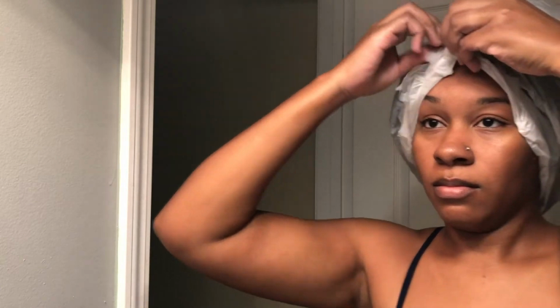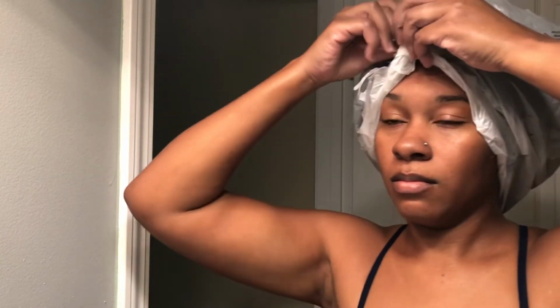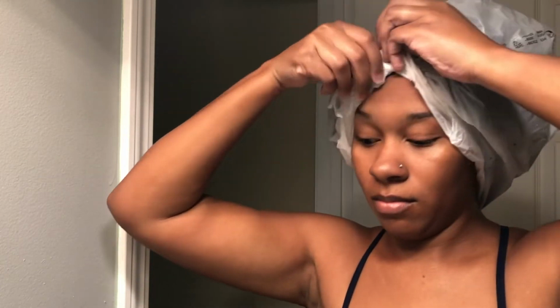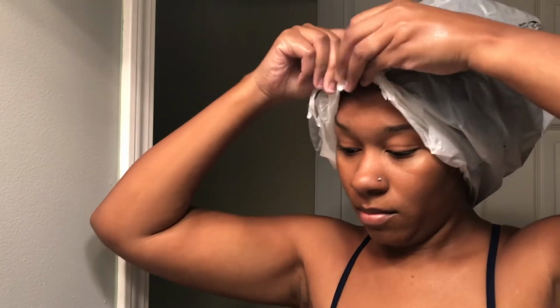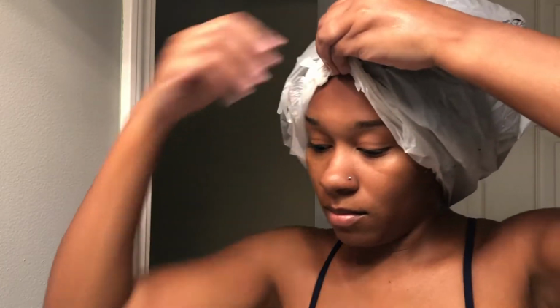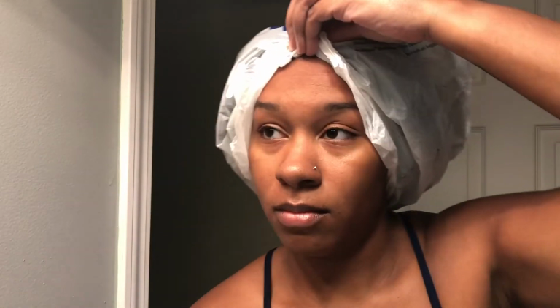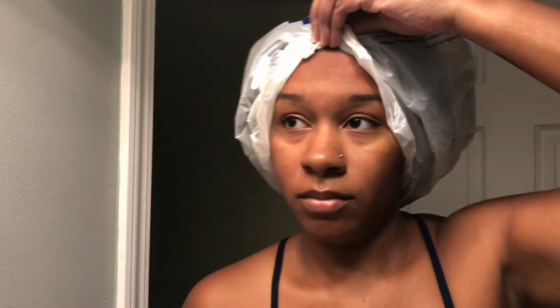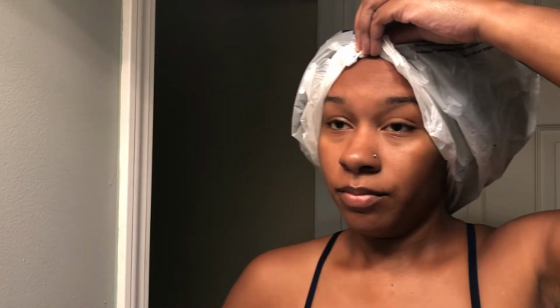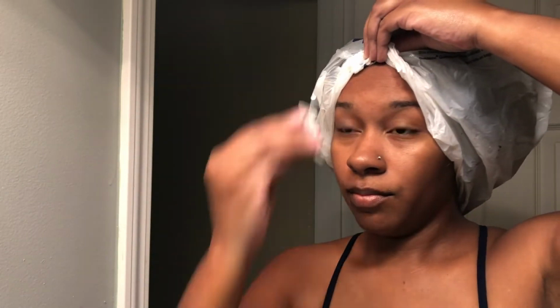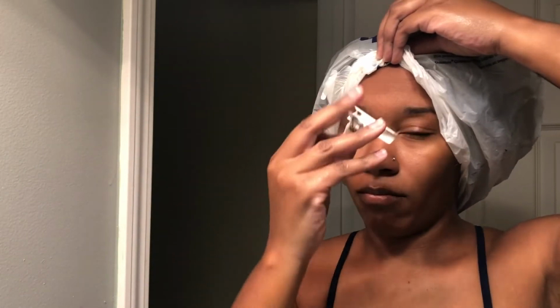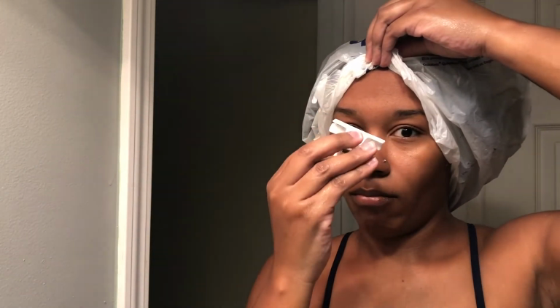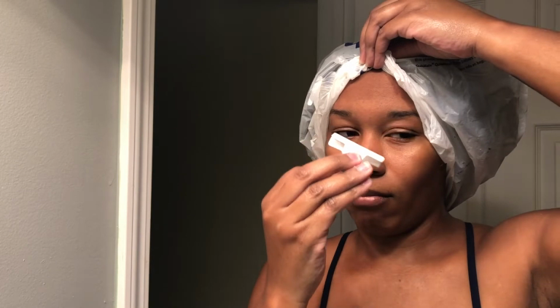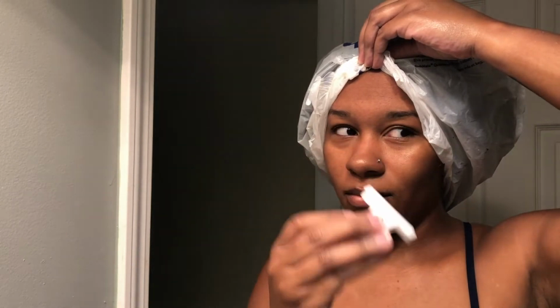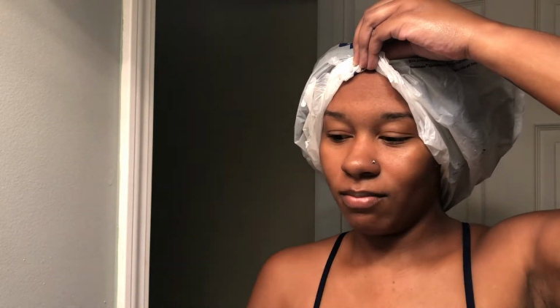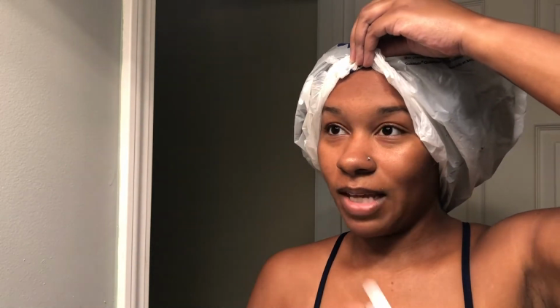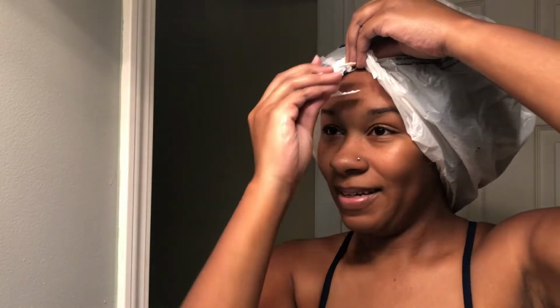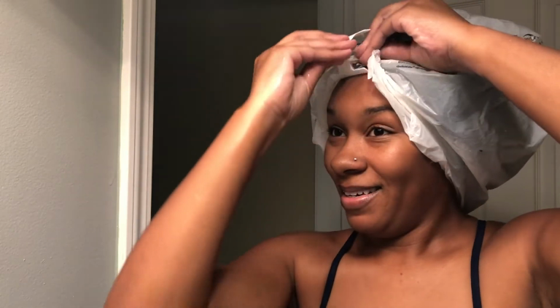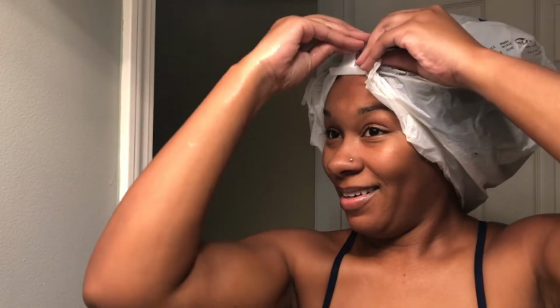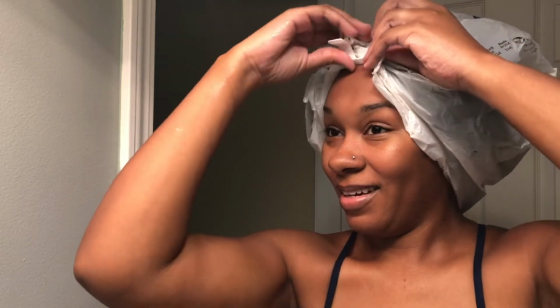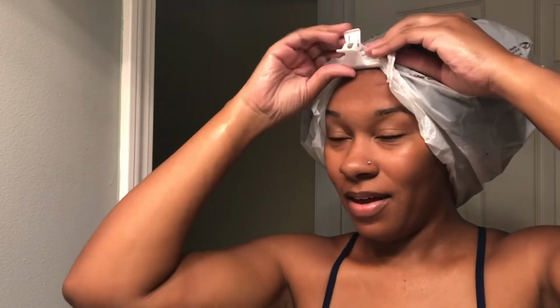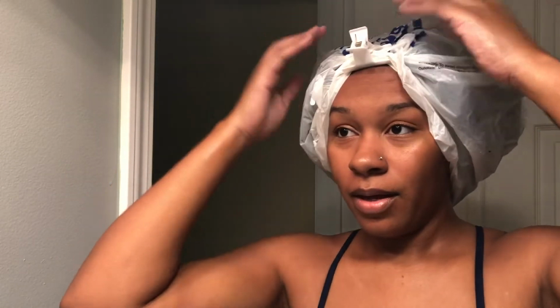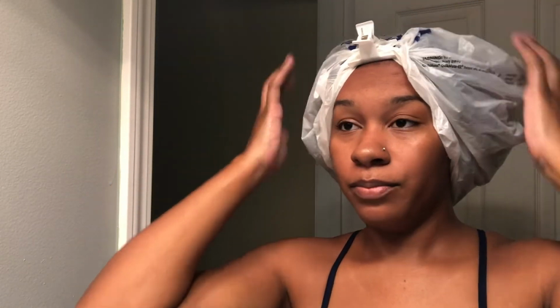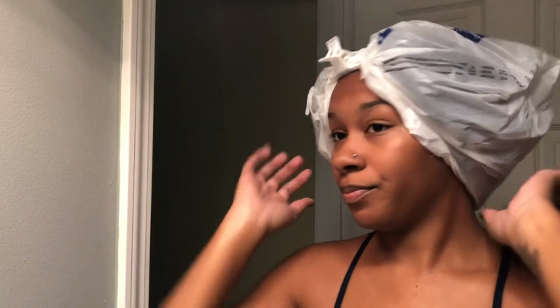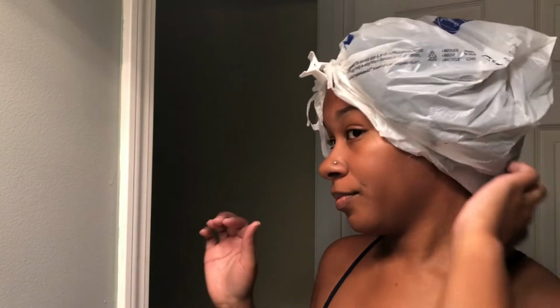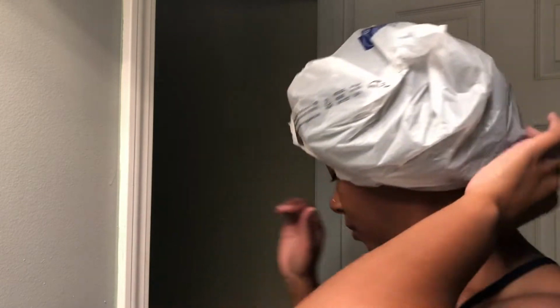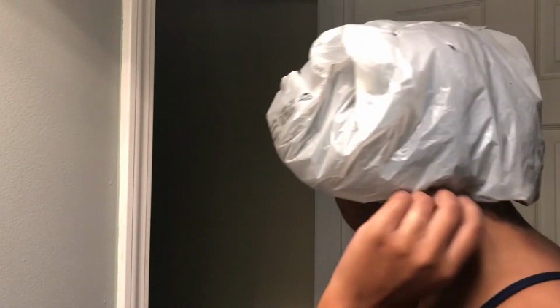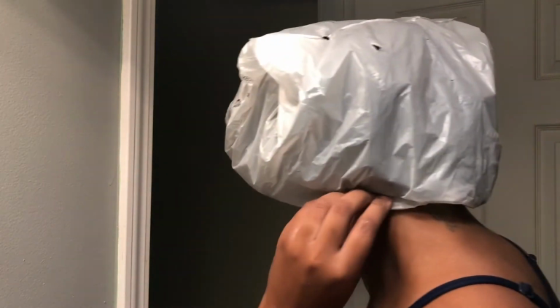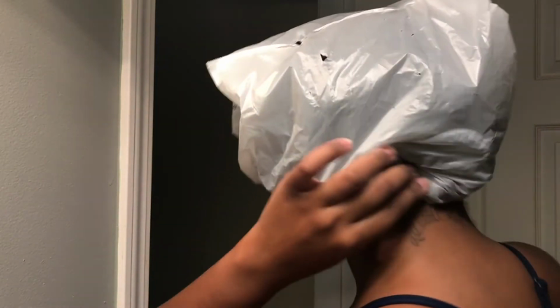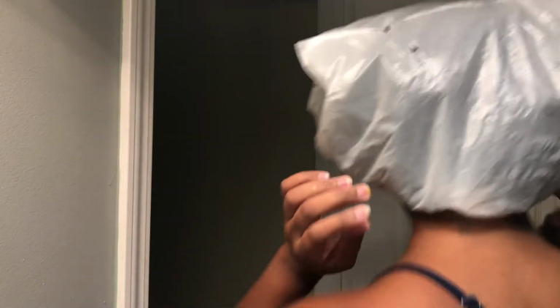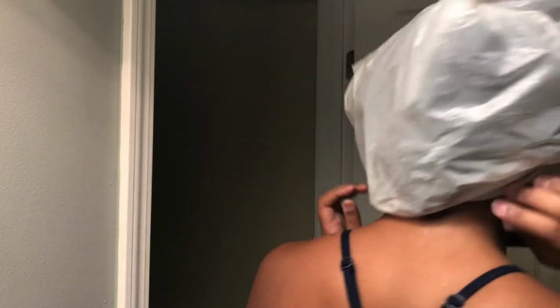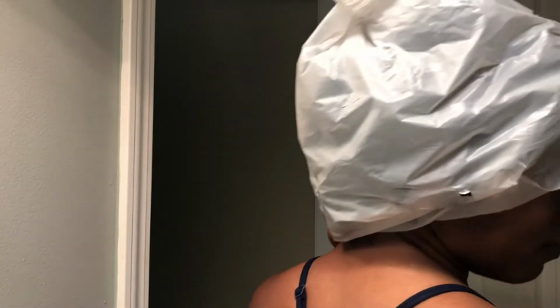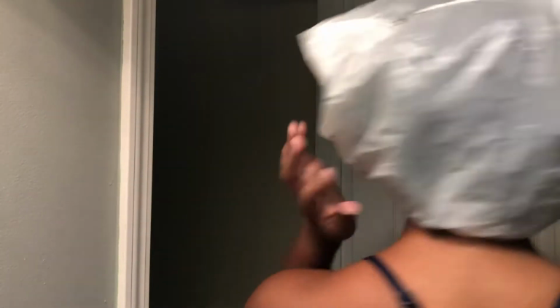Here I'm putting a grocery bag over my head because I don't have any shower caps — yeah, you didn't see that. But we're going to deep condition for 30 minutes under the dryer on low heat, and I'll be back with you in a second.